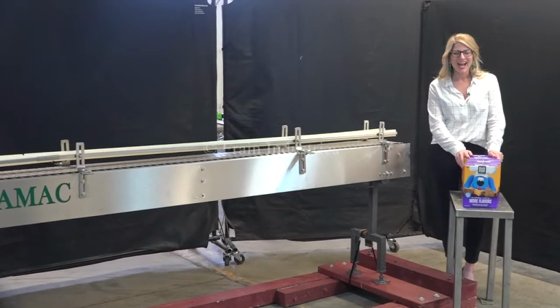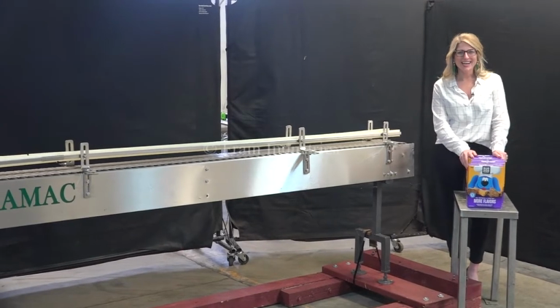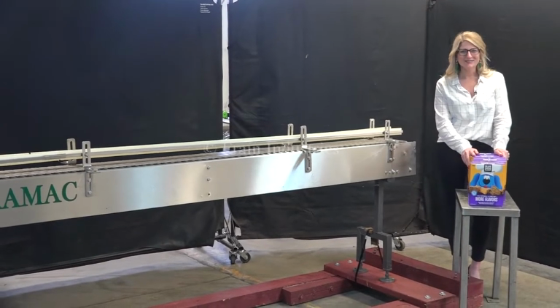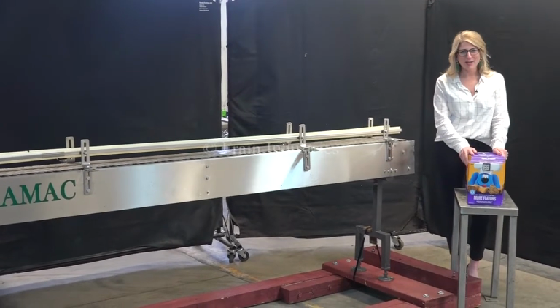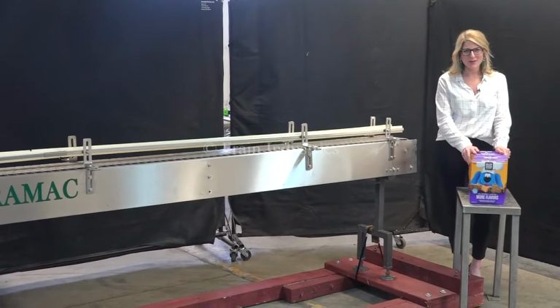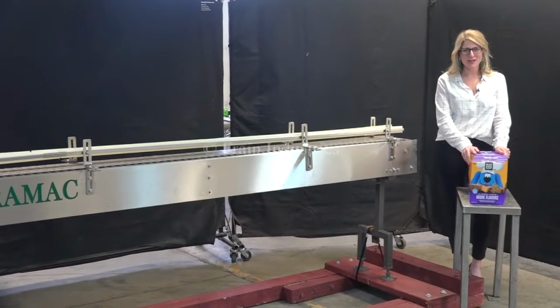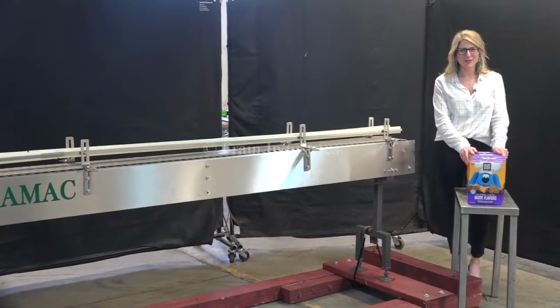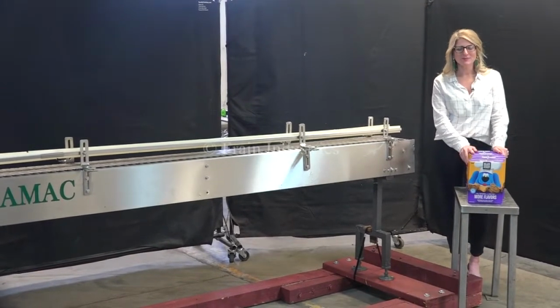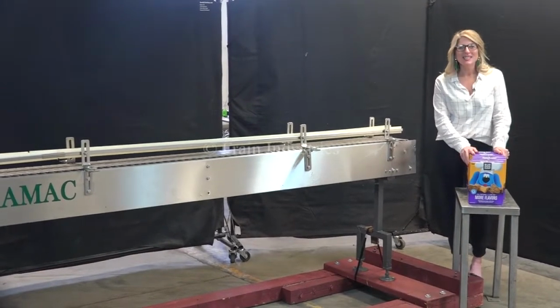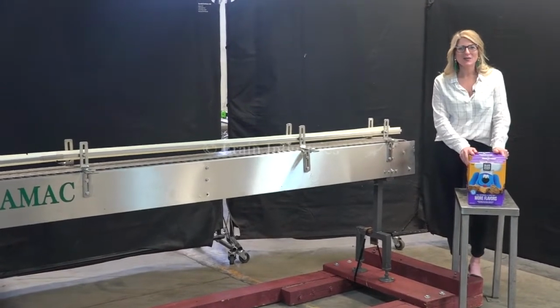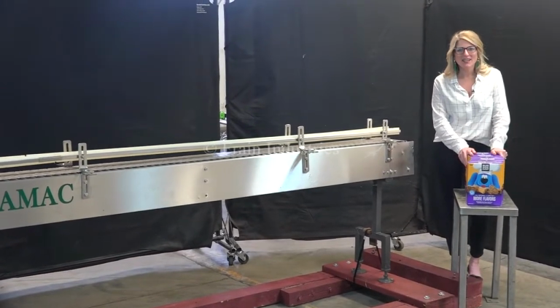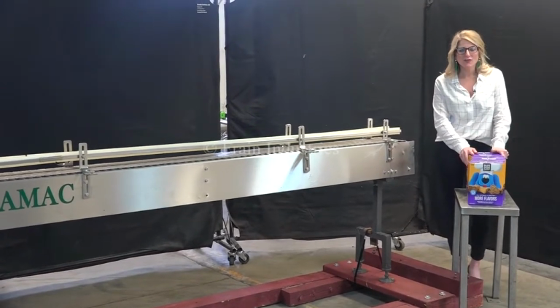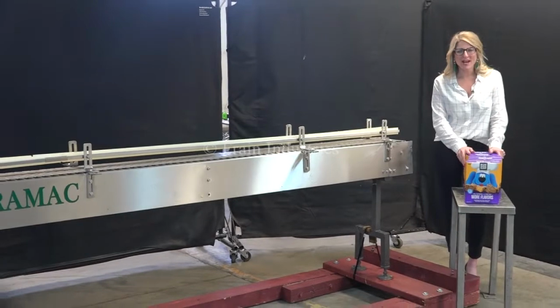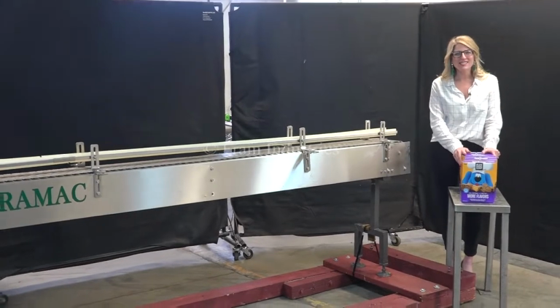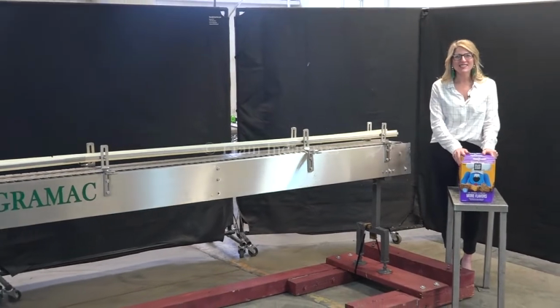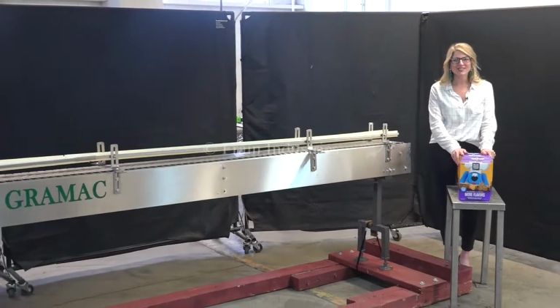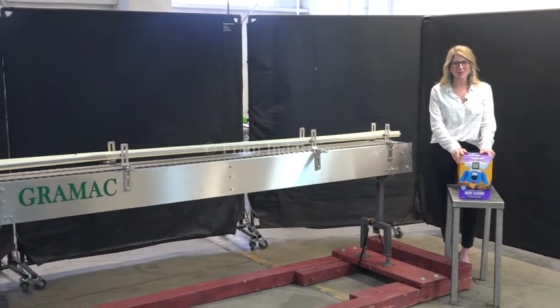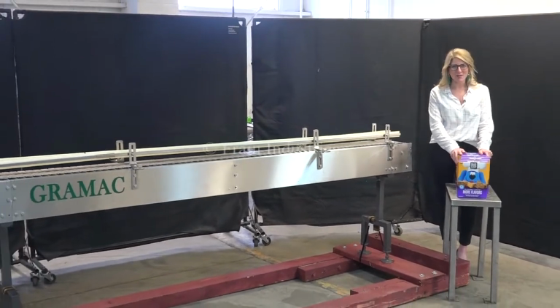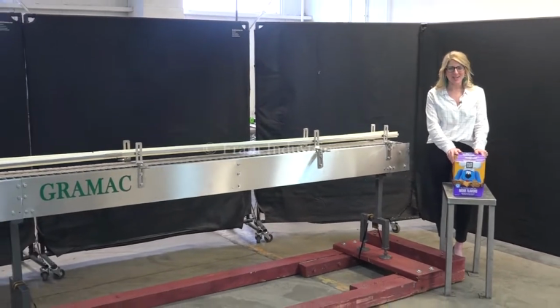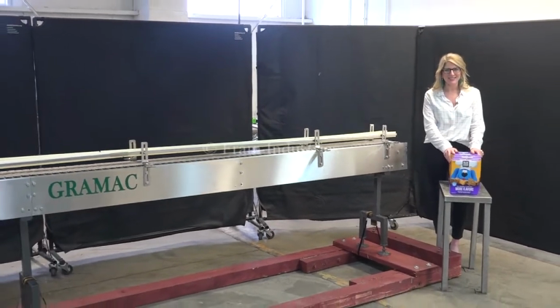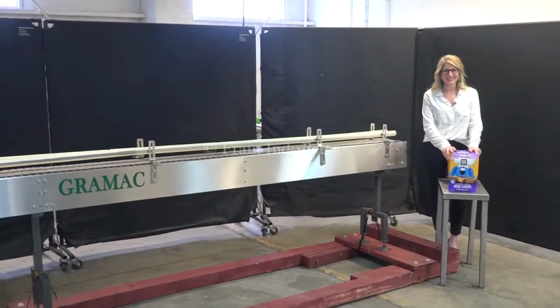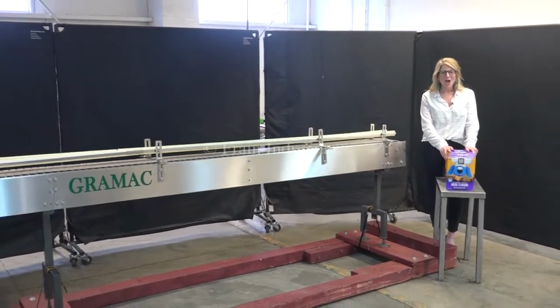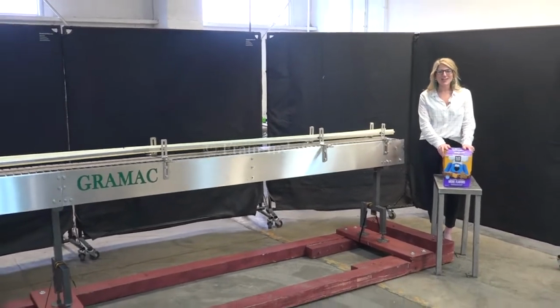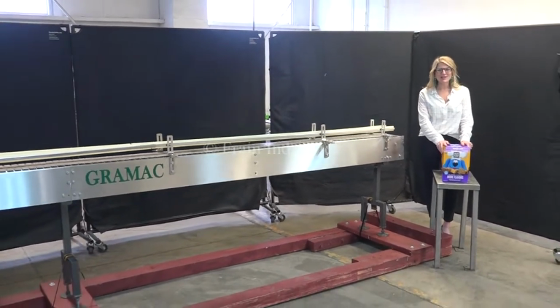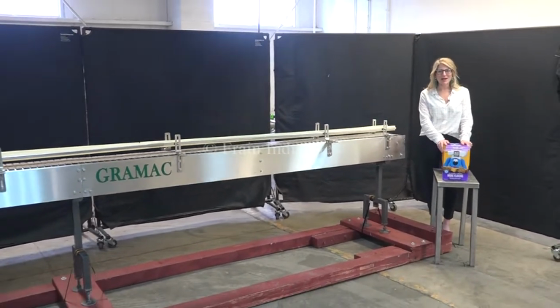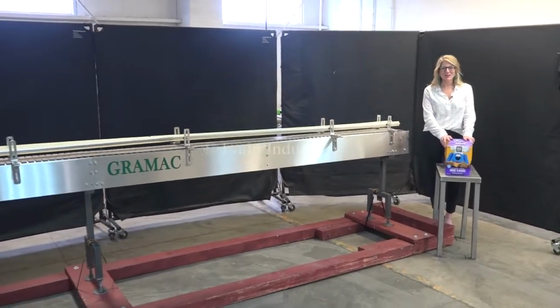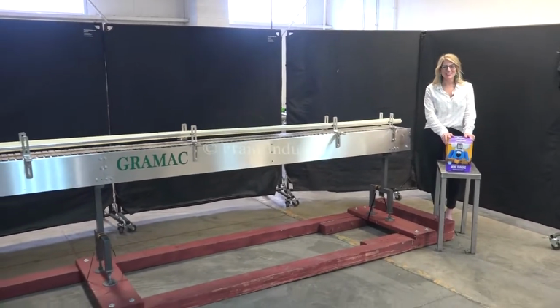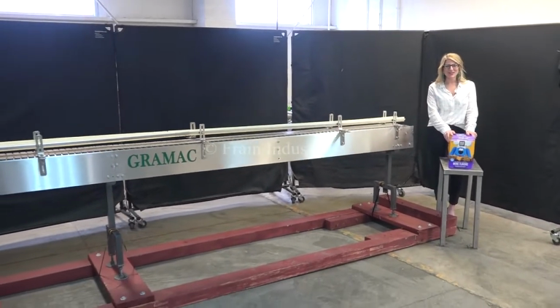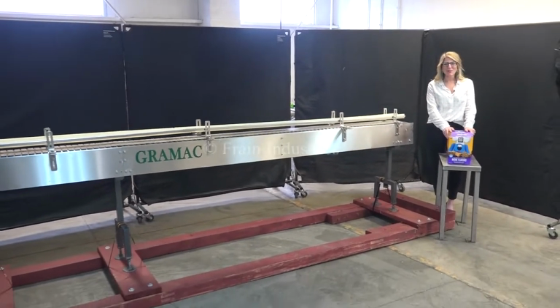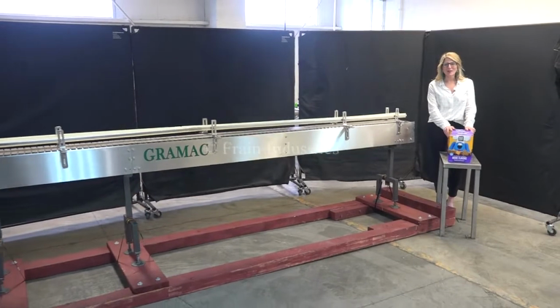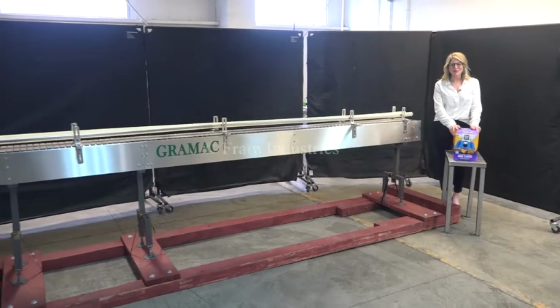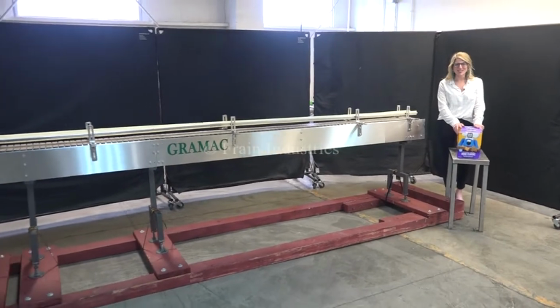Hi, I'm Katie with the Frame Group. Today we're cycling your Vrmack stainless steel tabletop conveyor. We recommend you read the manual in its entirety before powering up the machine.